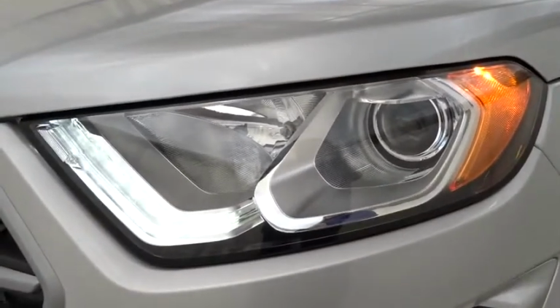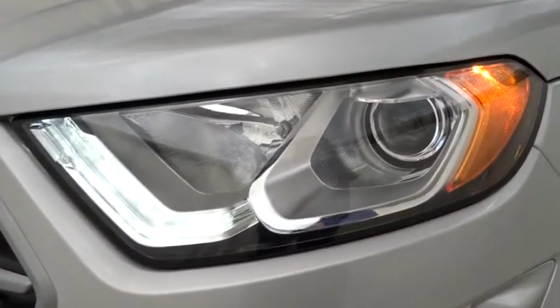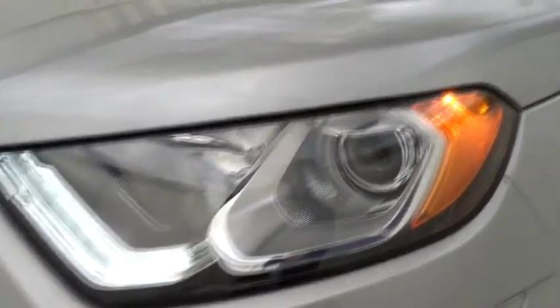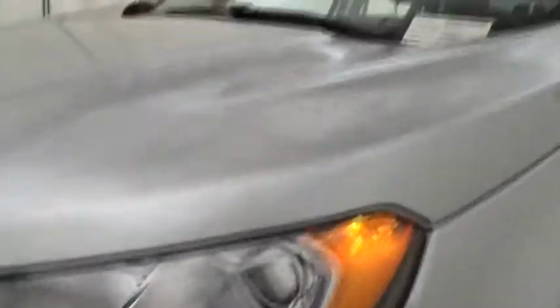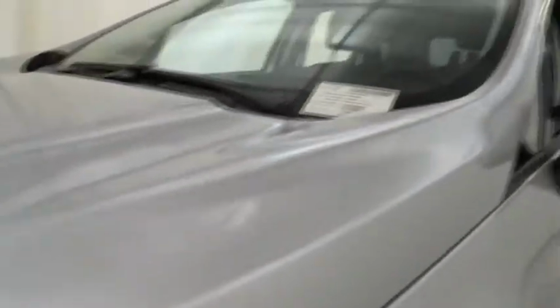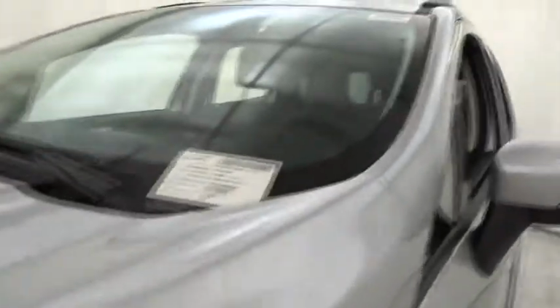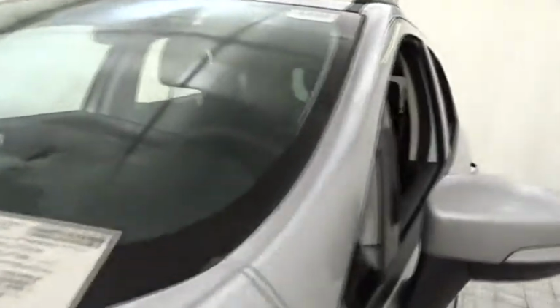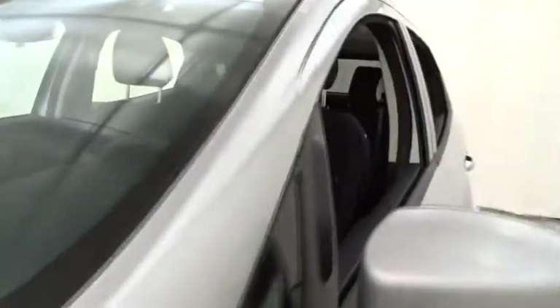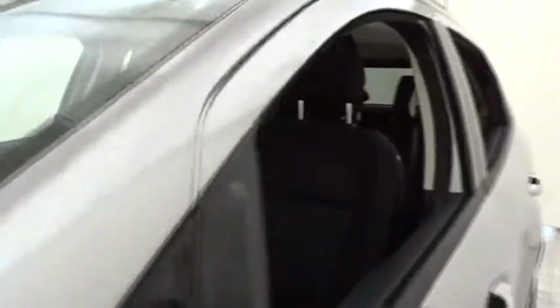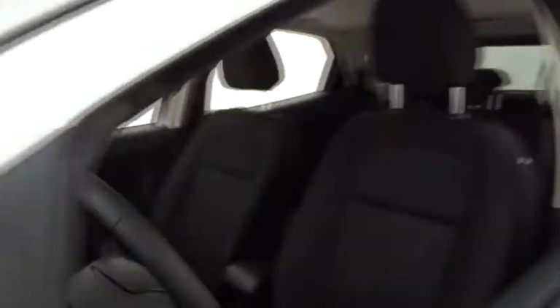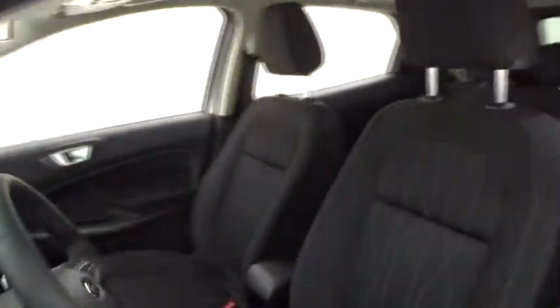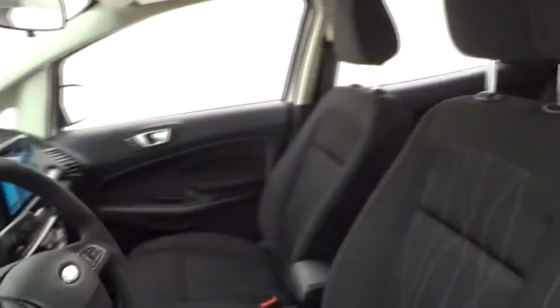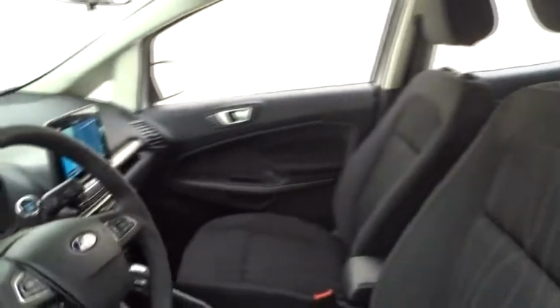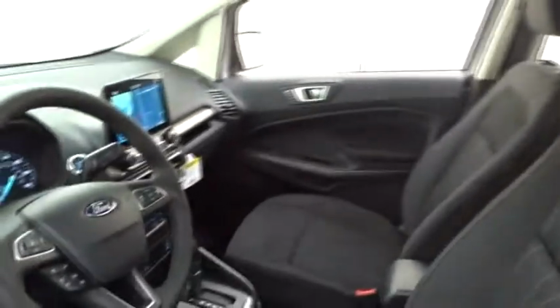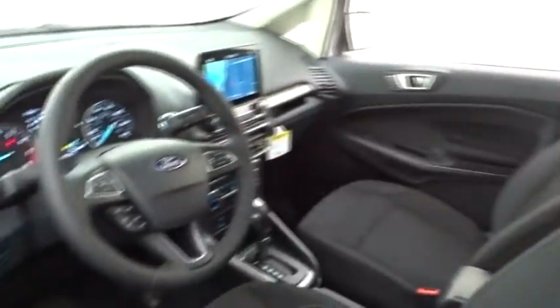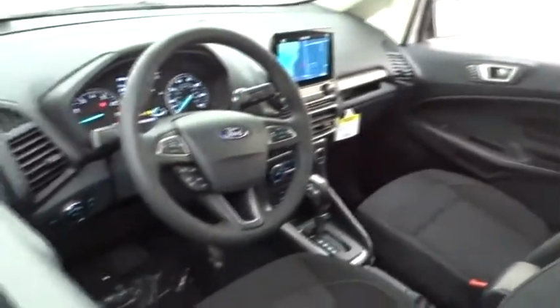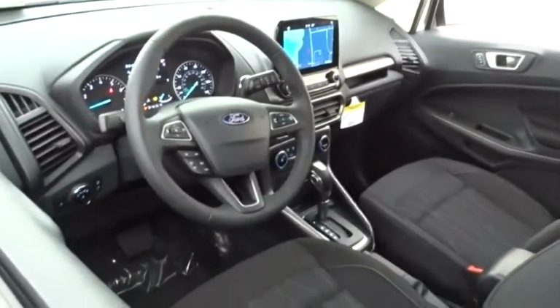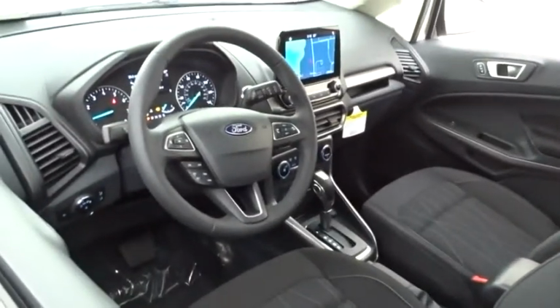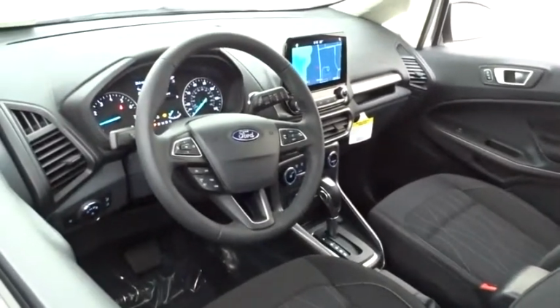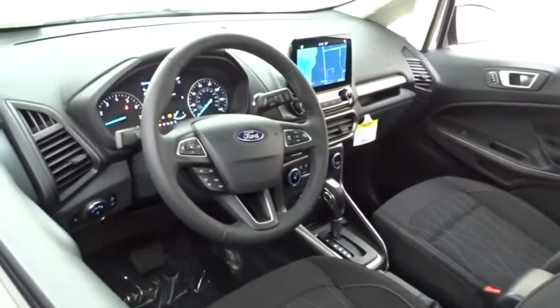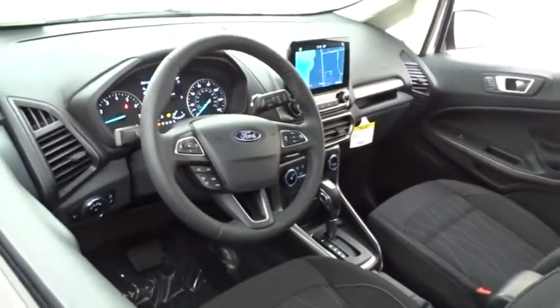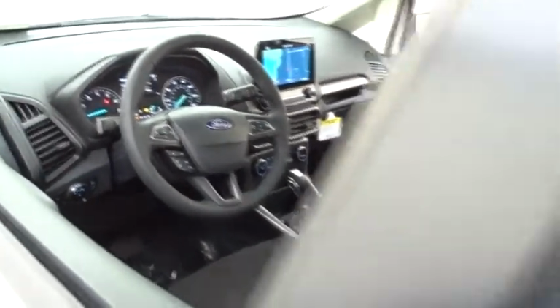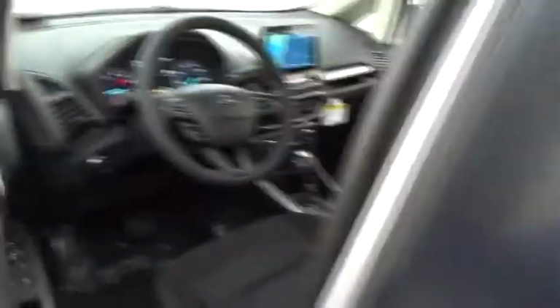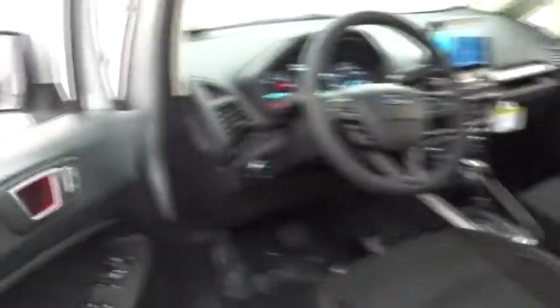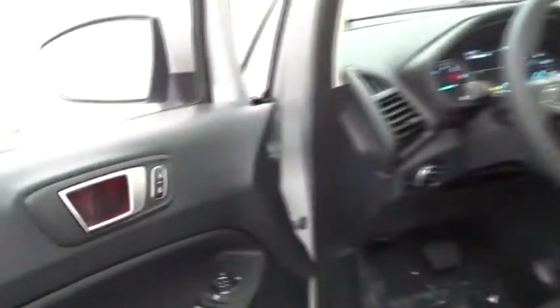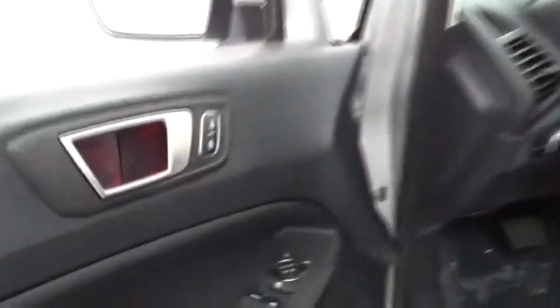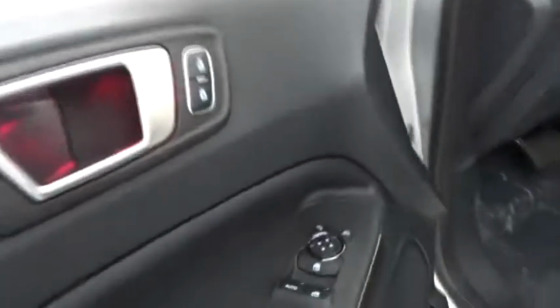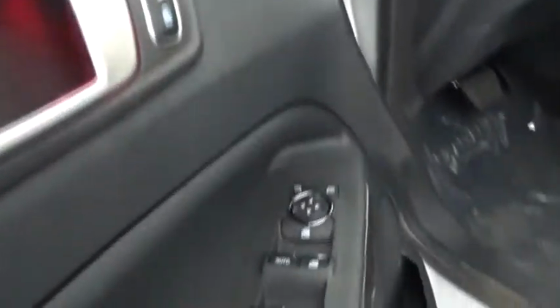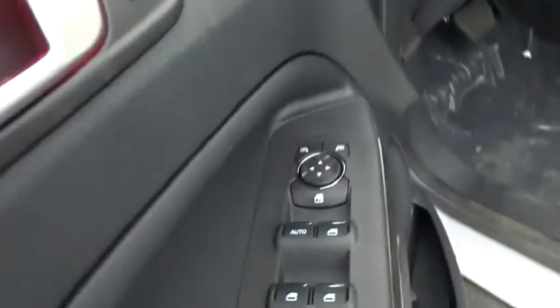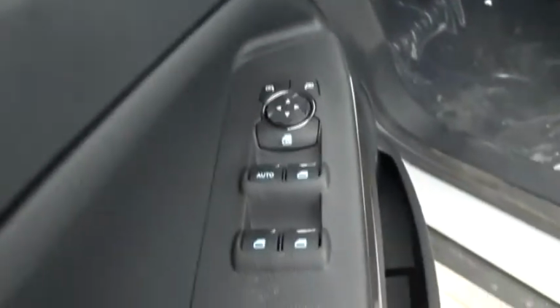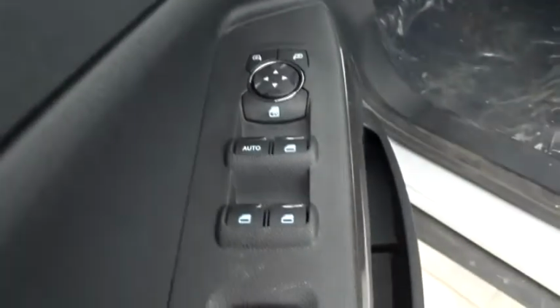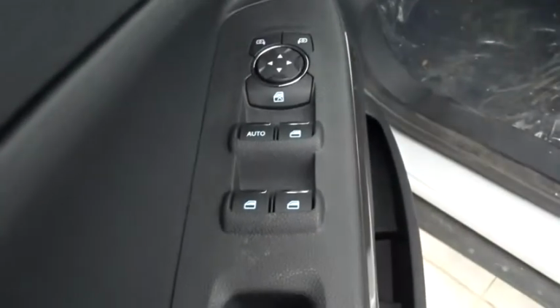Backup camera, steering wheel audio controls, anti-lock braking system, traction control, stability control, keyless entry, leather wrapped steering wheel, Bluetooth, adjustable steering wheel, power steering.